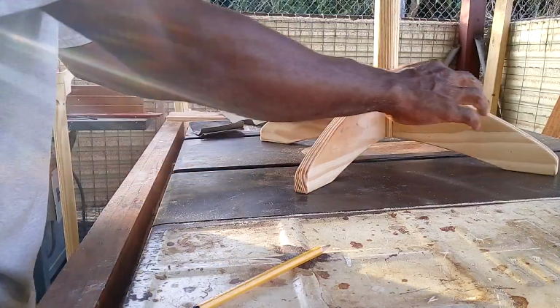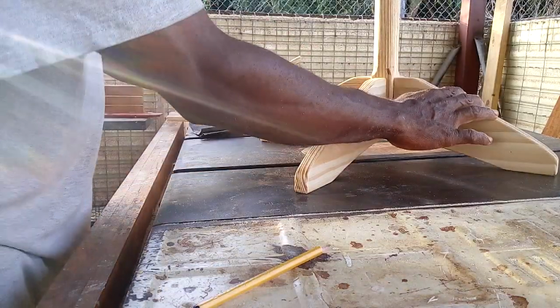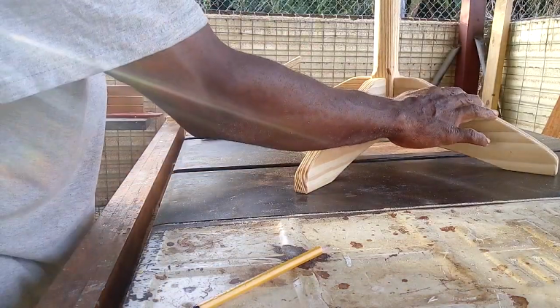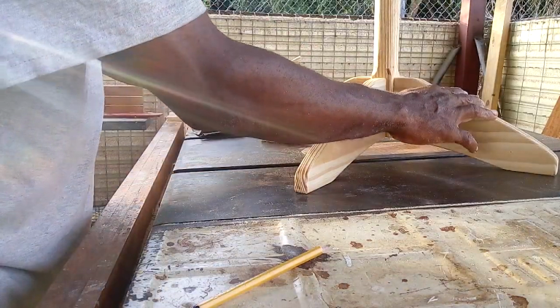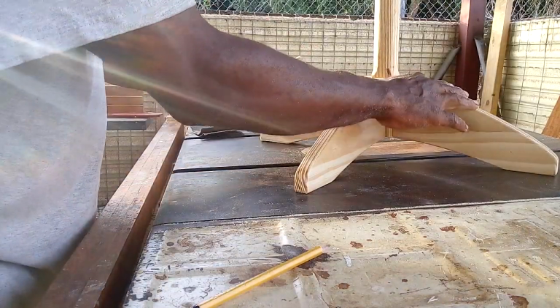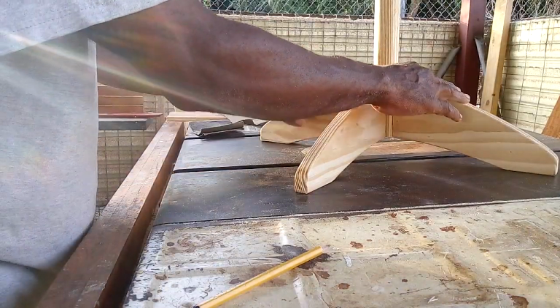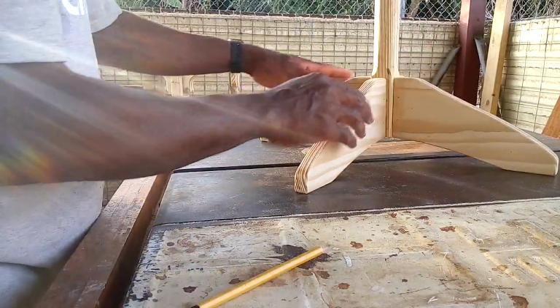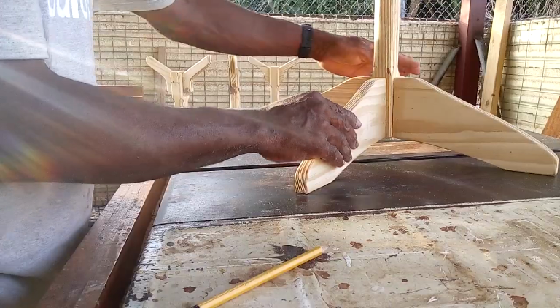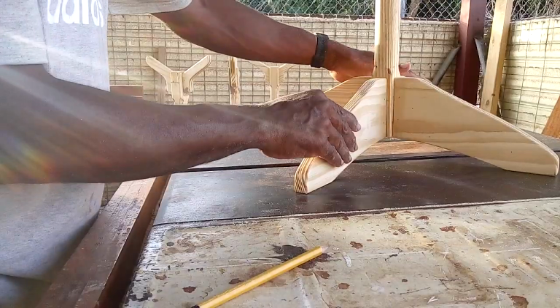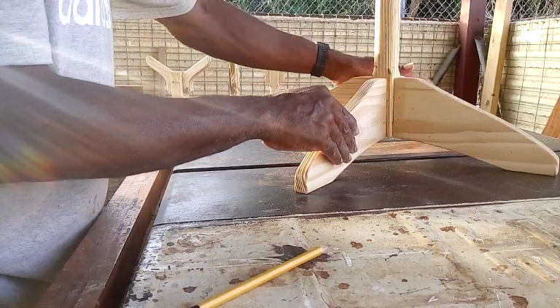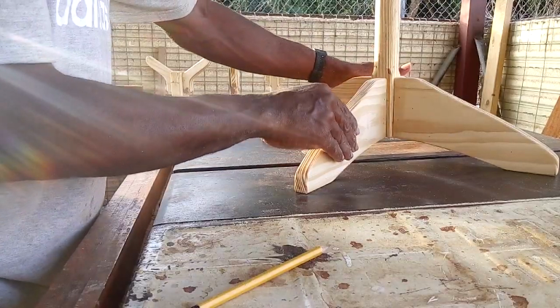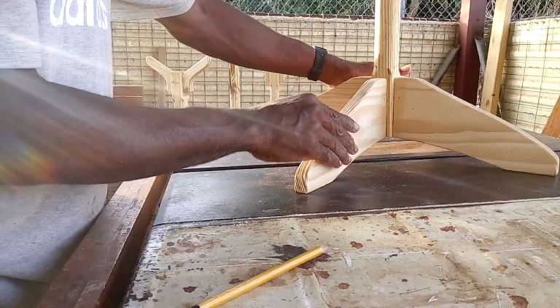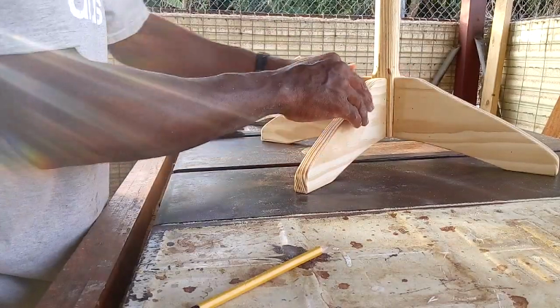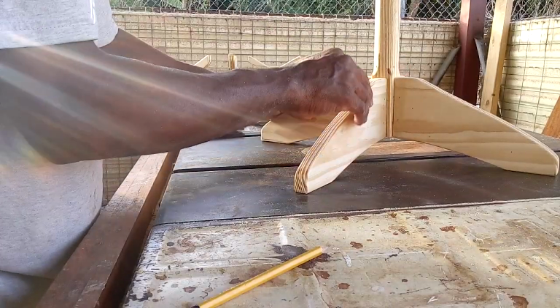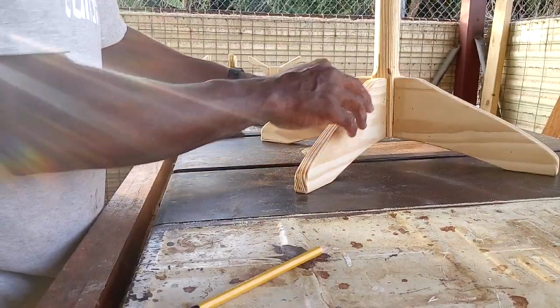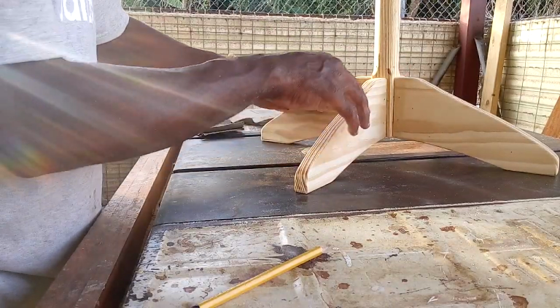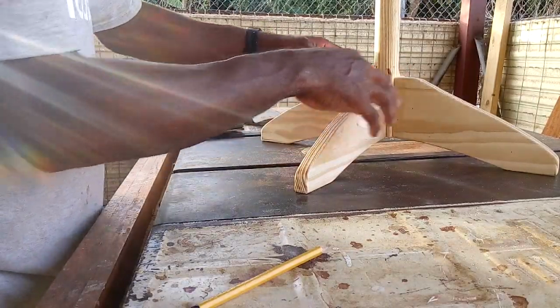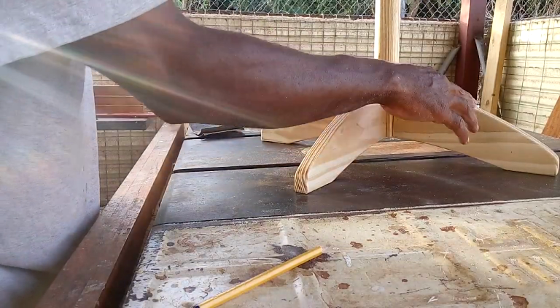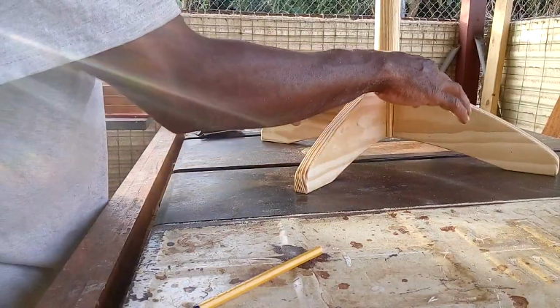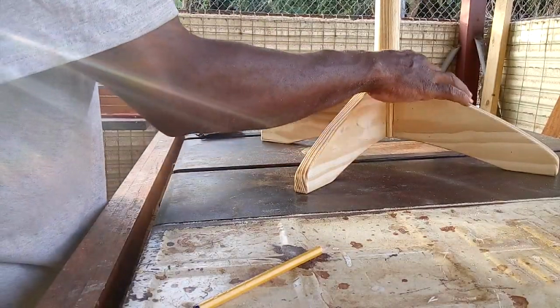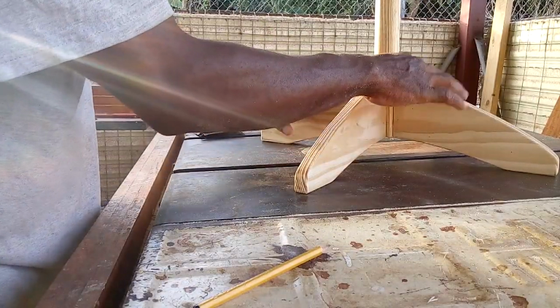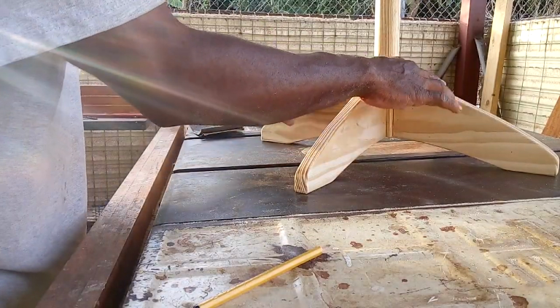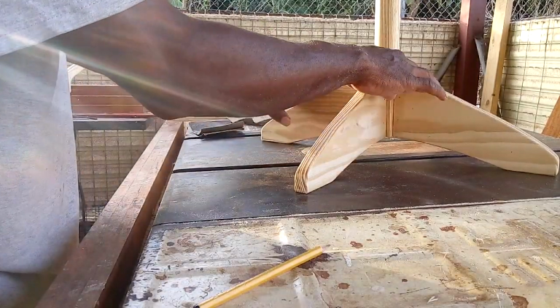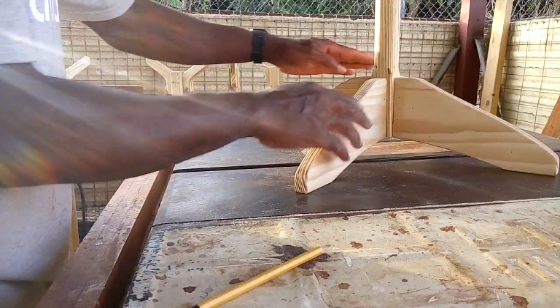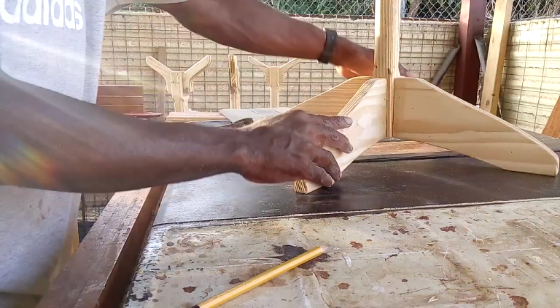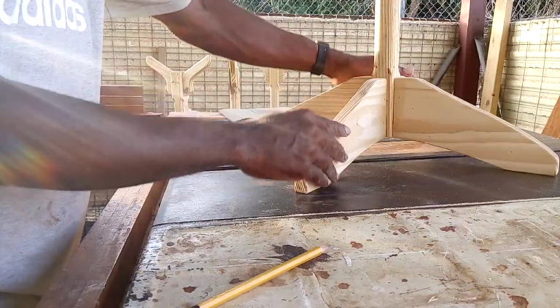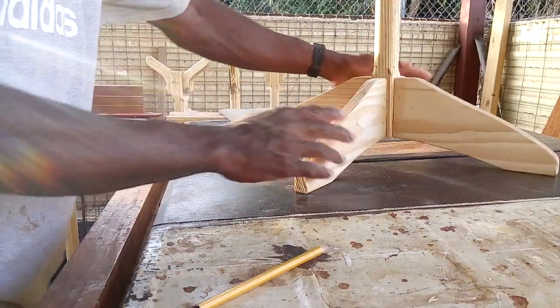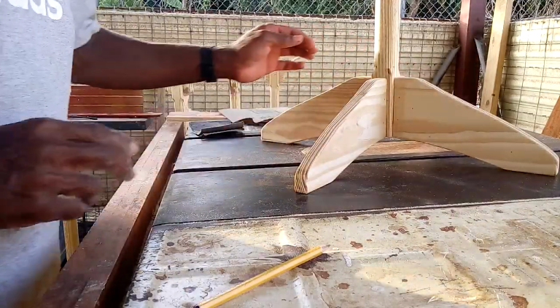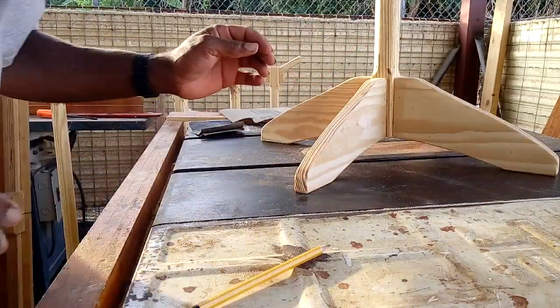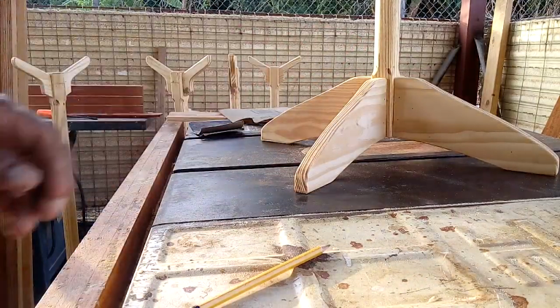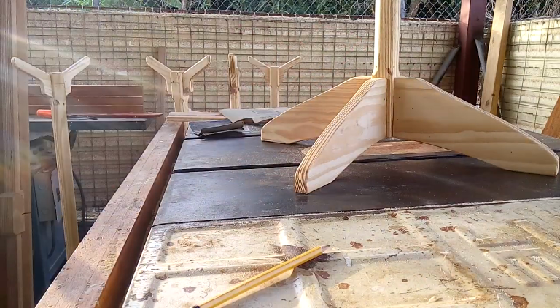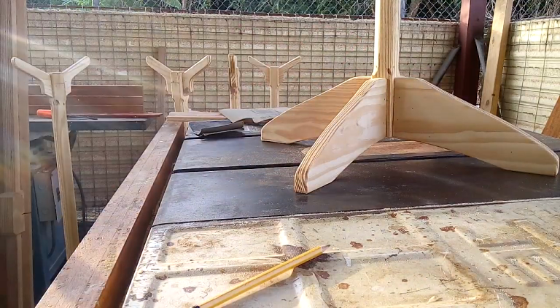And that's how you get rid of wobbly legs. Thank you for watching. Have a good one.